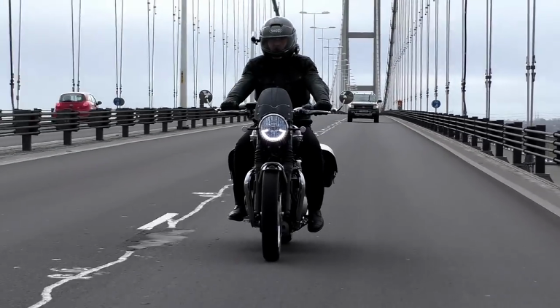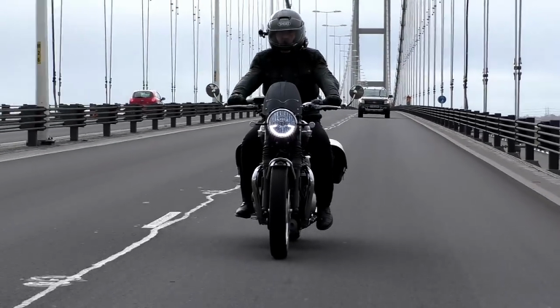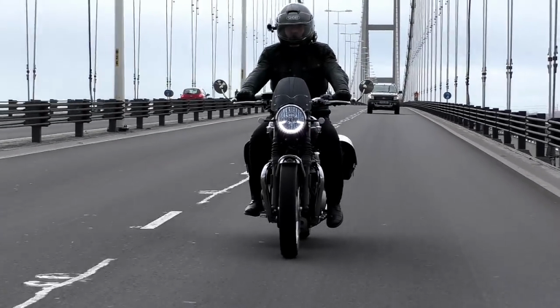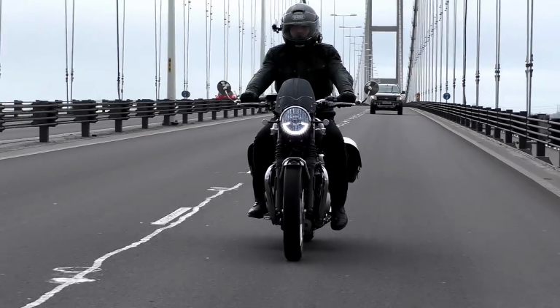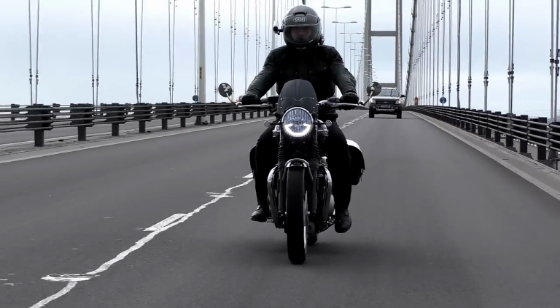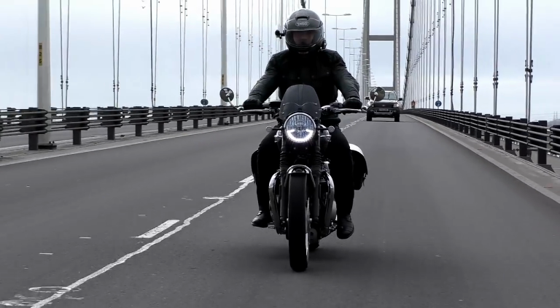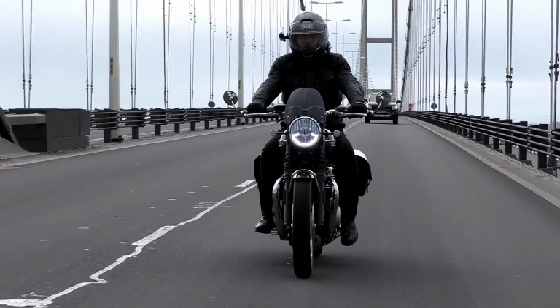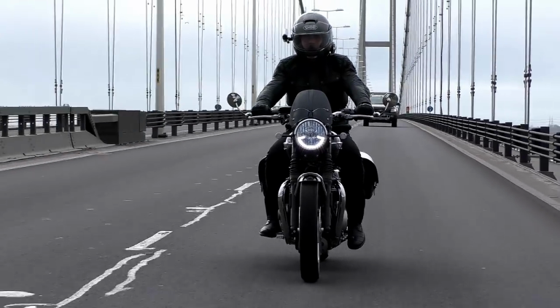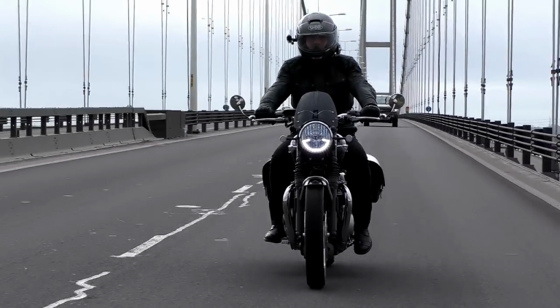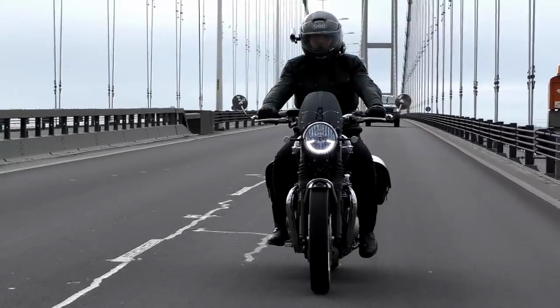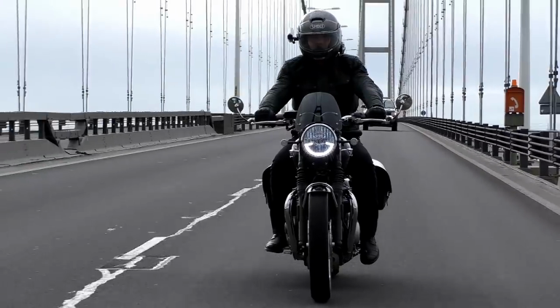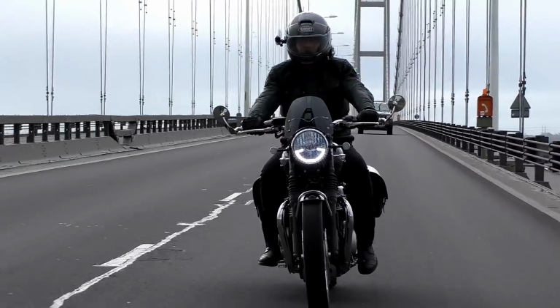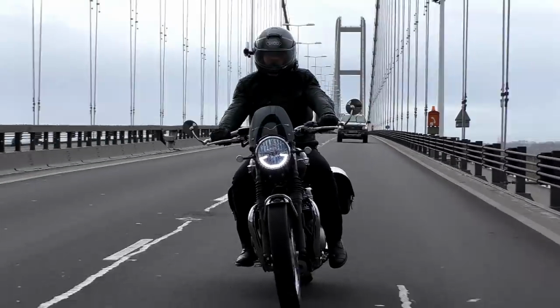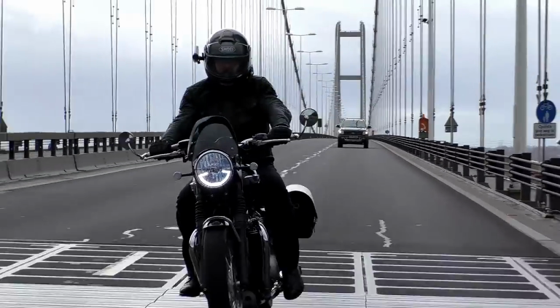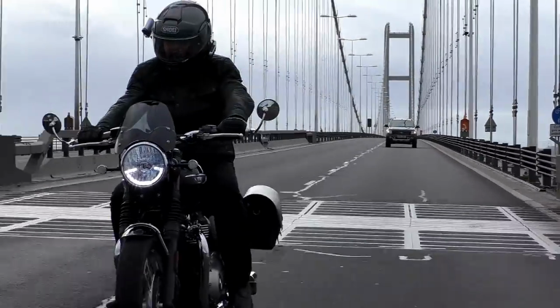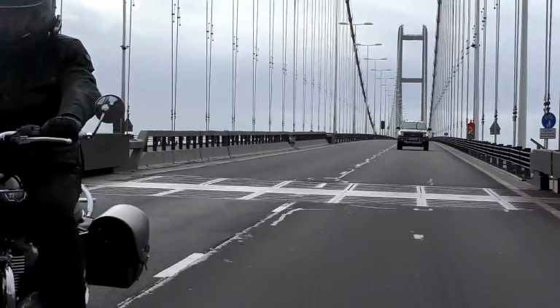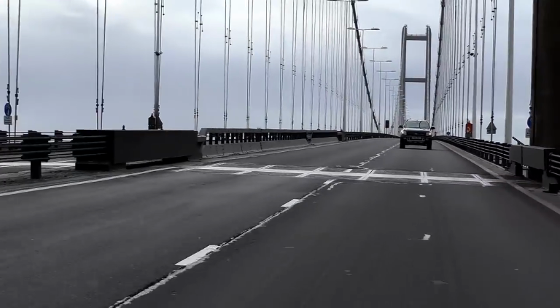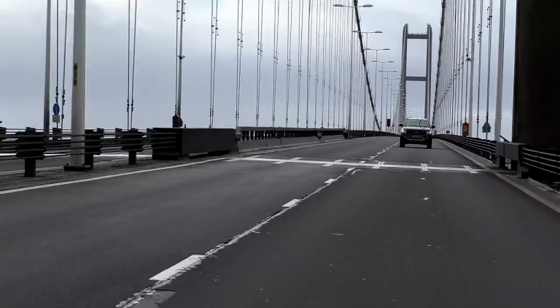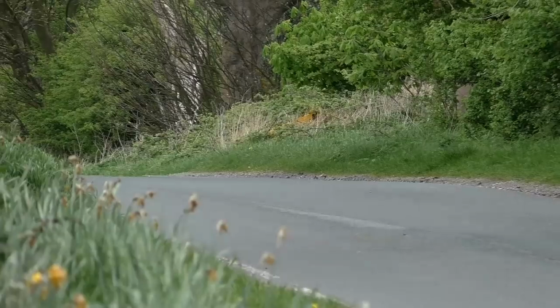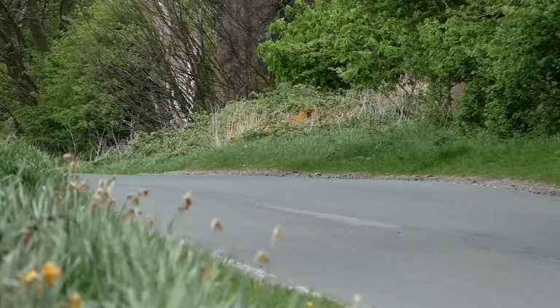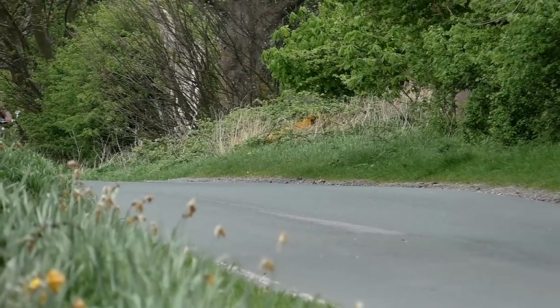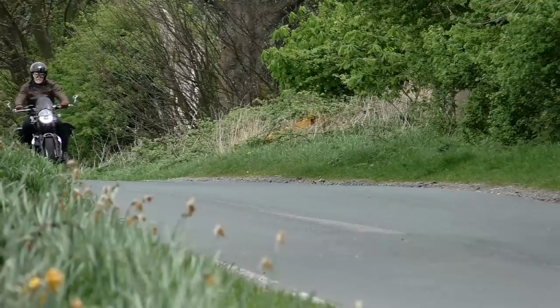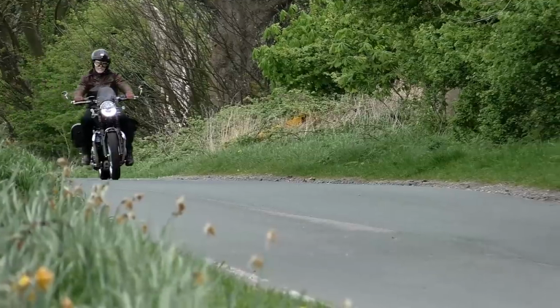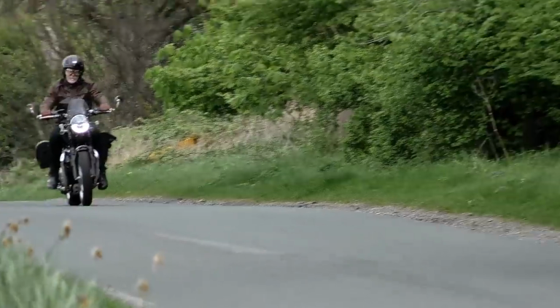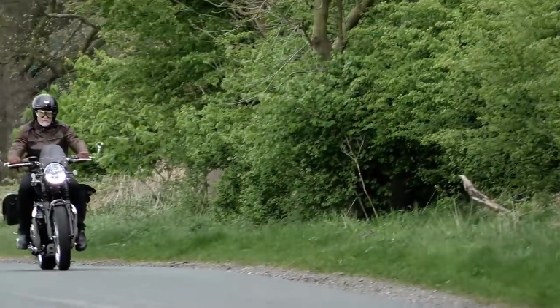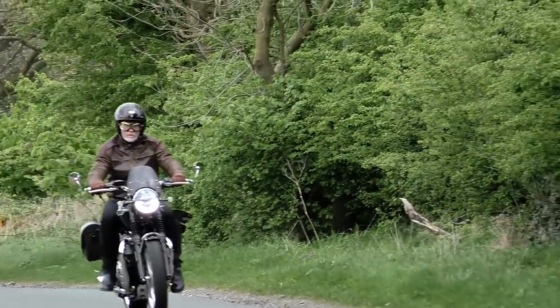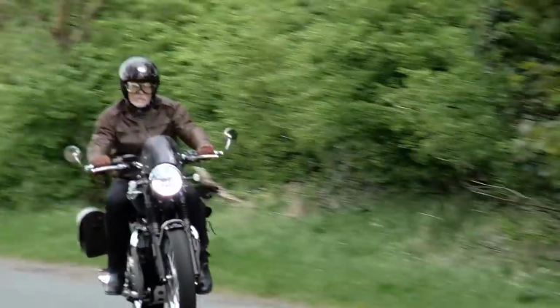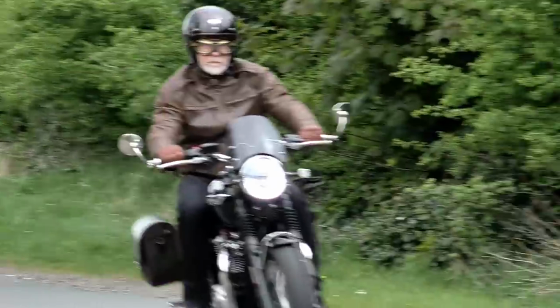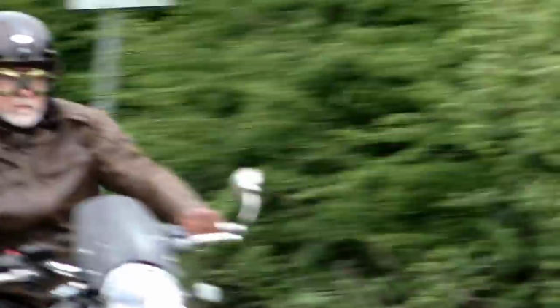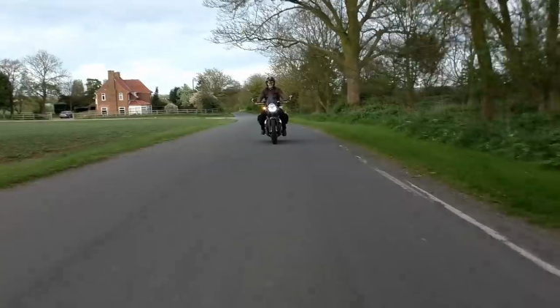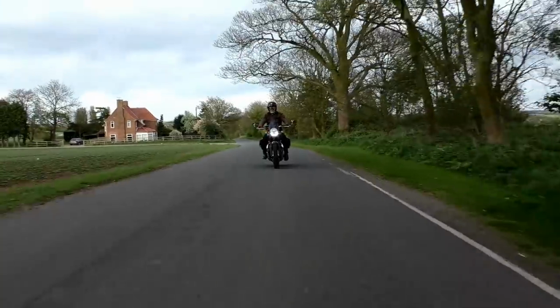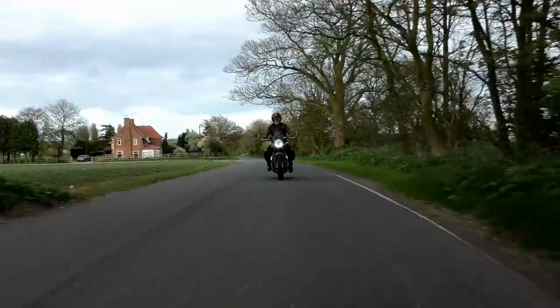It does have vents for use in summer, but the liner isn't removable and it still gets a bit hot and sticky on those long summer rides. I've been looking for something that's just a little bit more versatile.